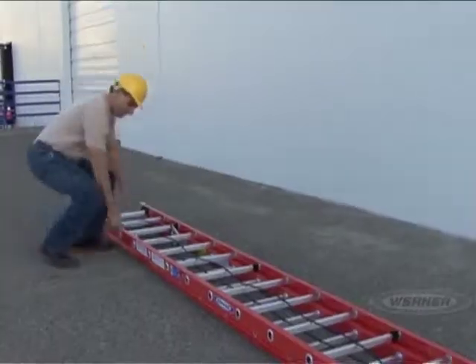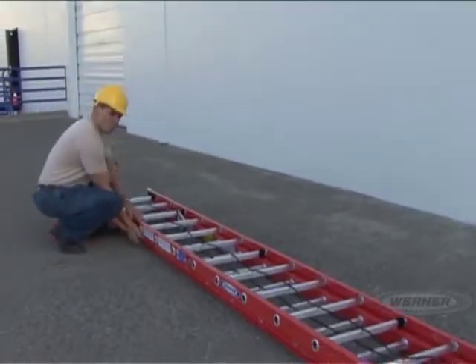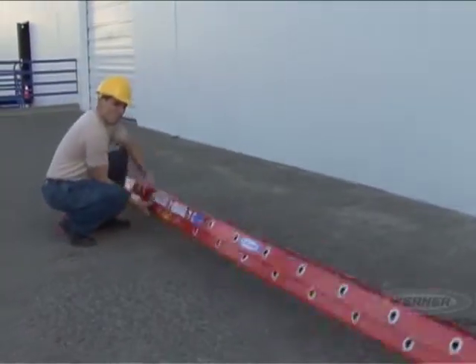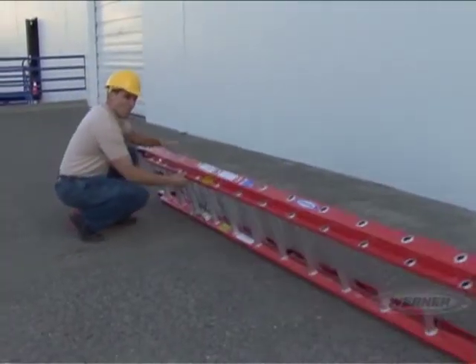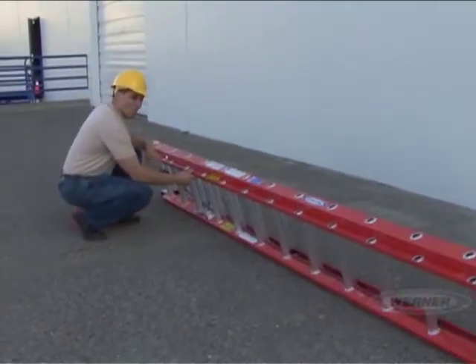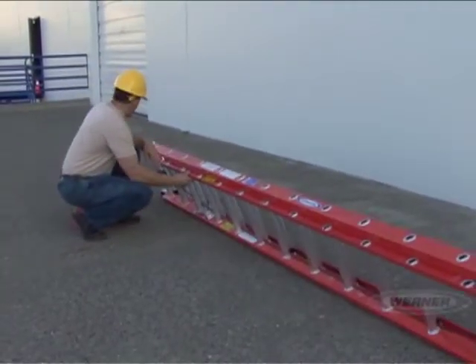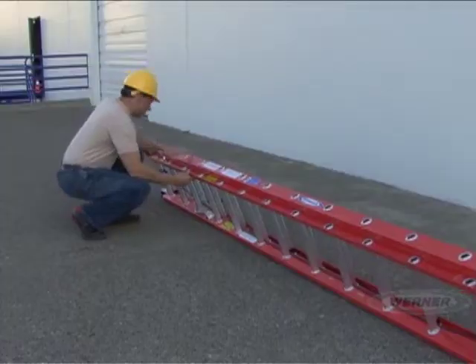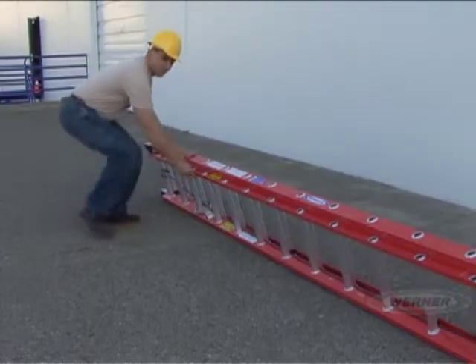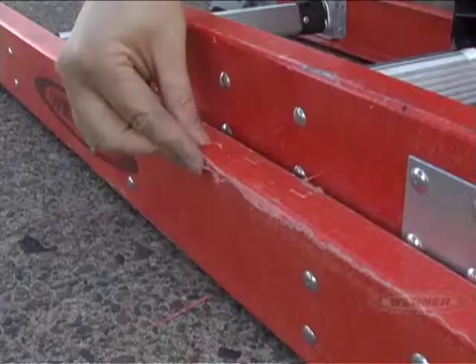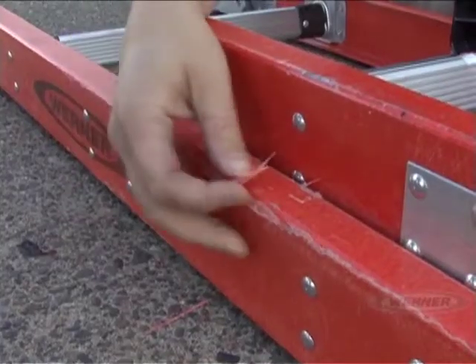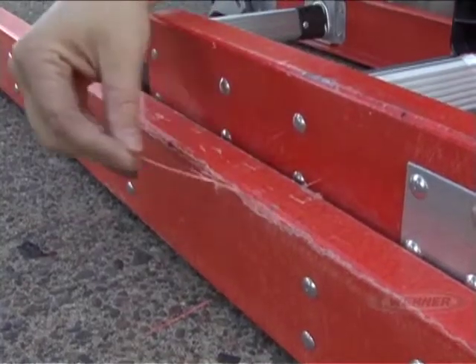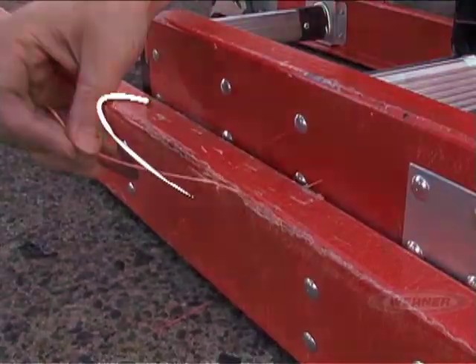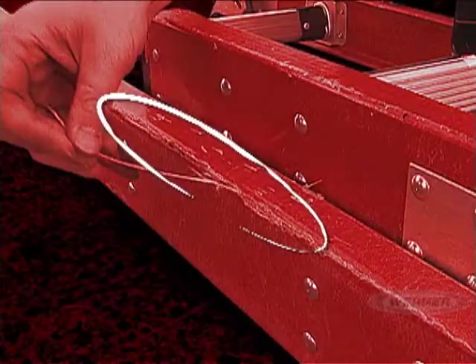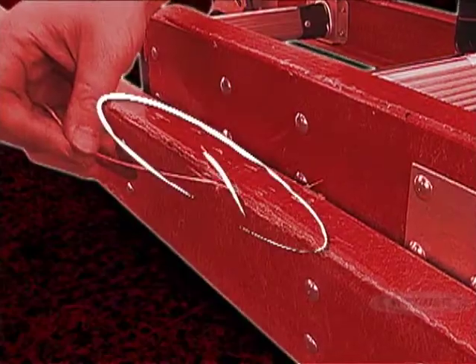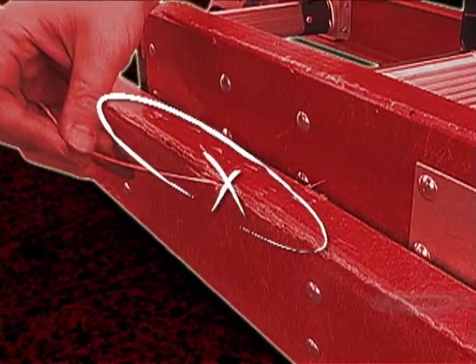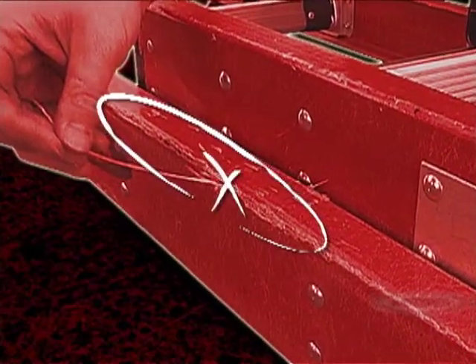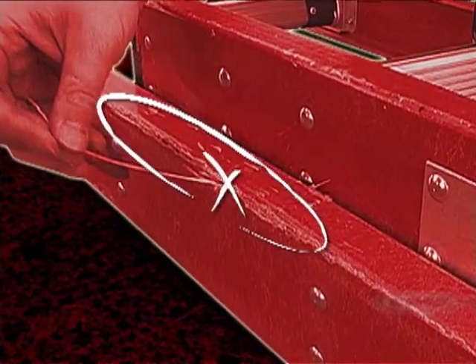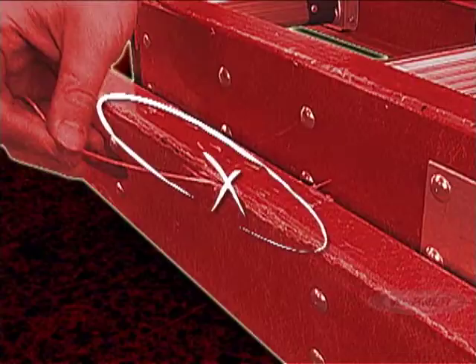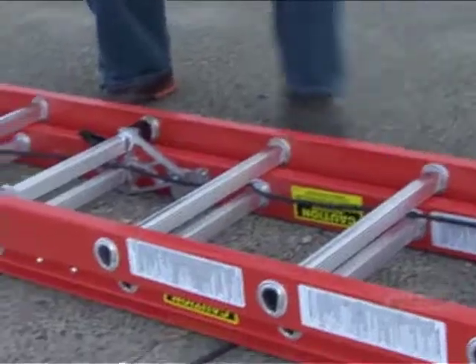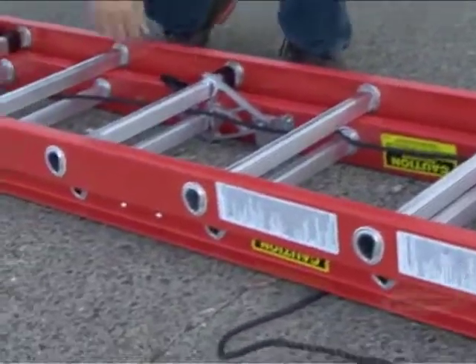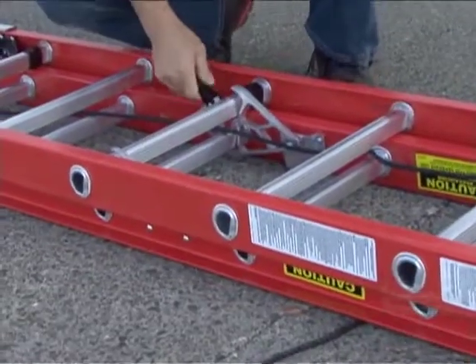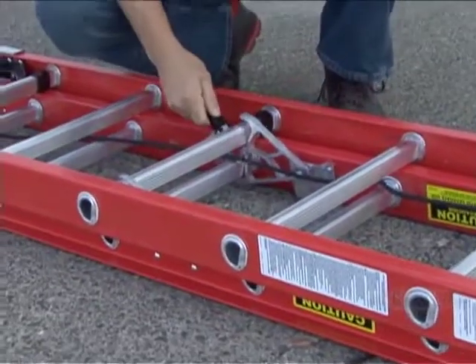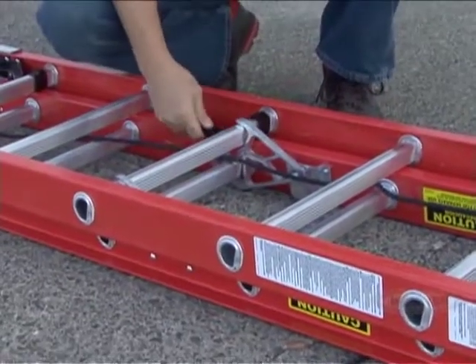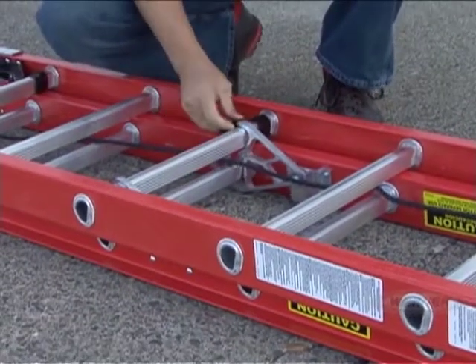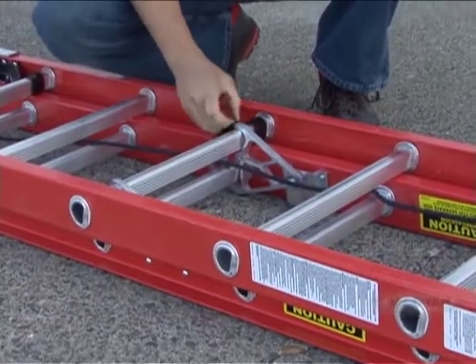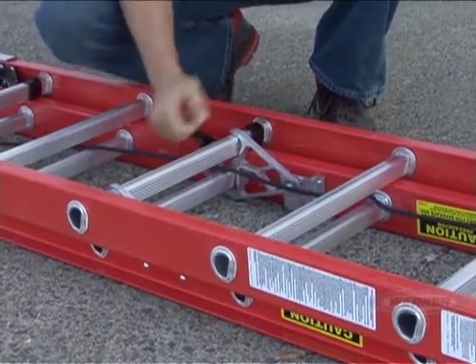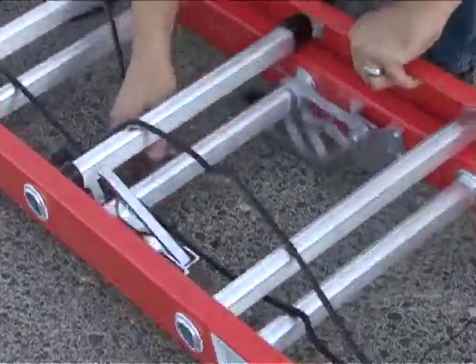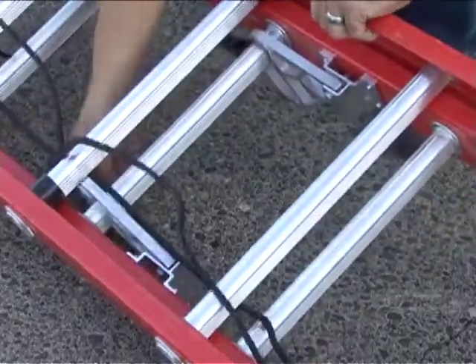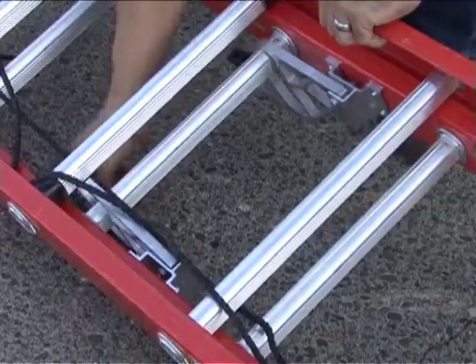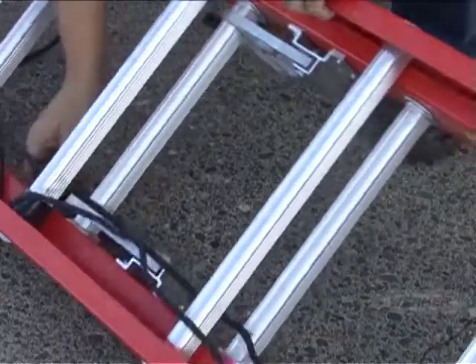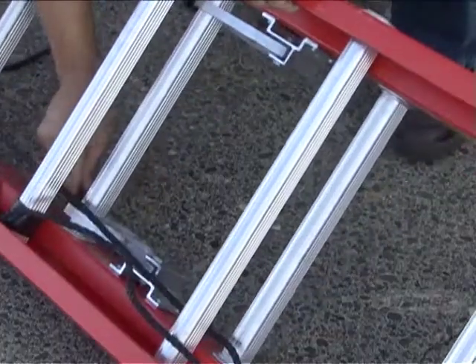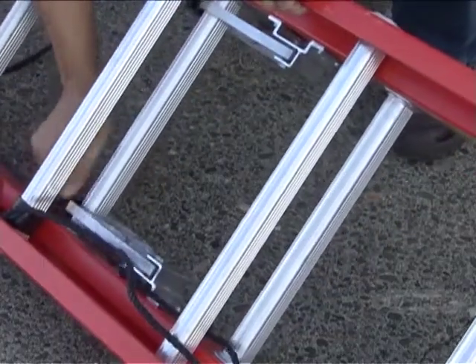Then look at the rails and rungs of your ladder to ensure that they are not bent, bowed, cracked, split, or torn. Carefully examine the locks of your extension ladder to make sure they are clear of any debris and lock easily over the rung.